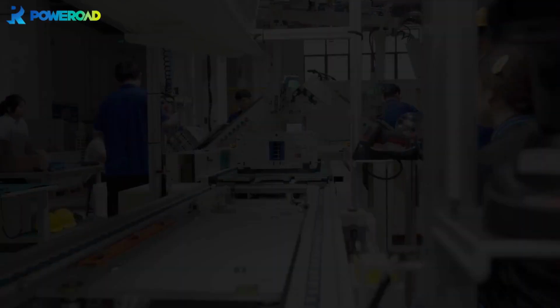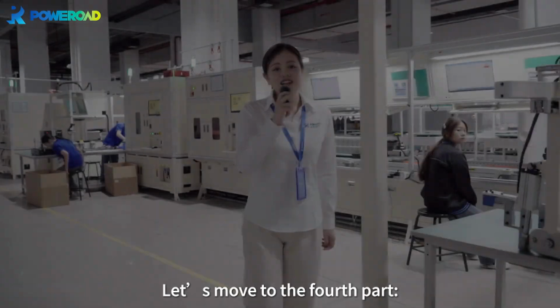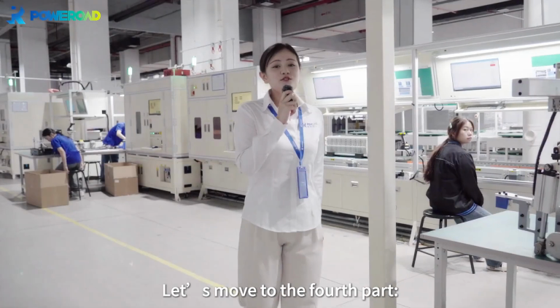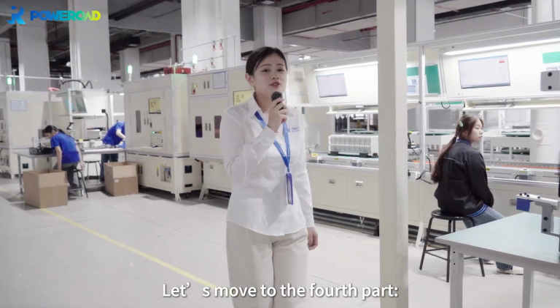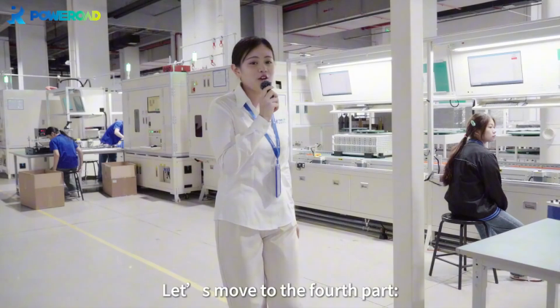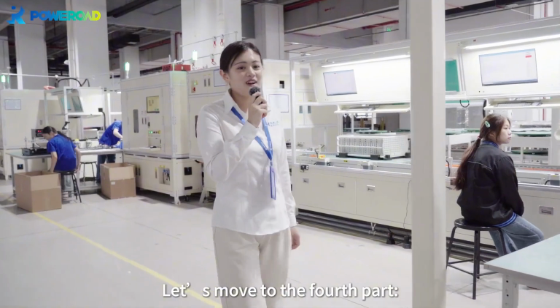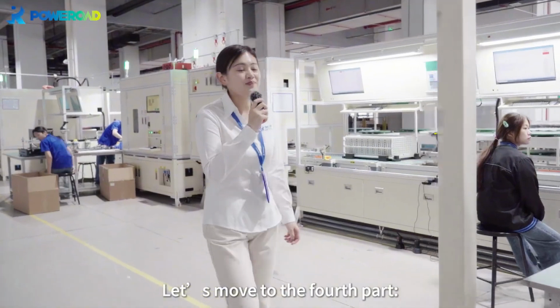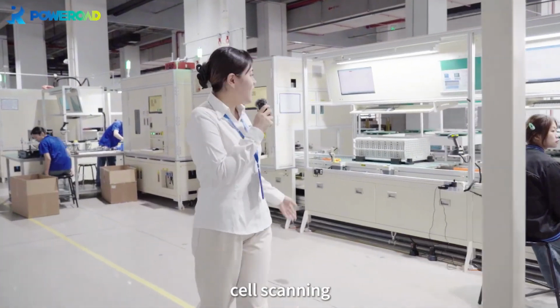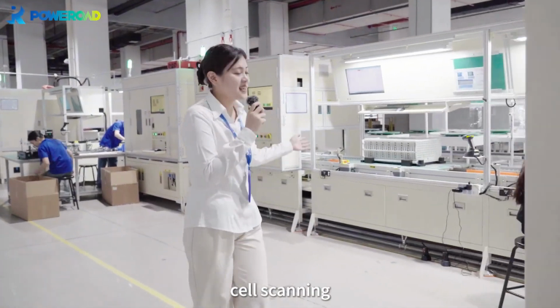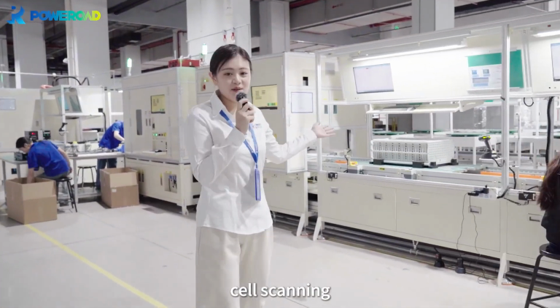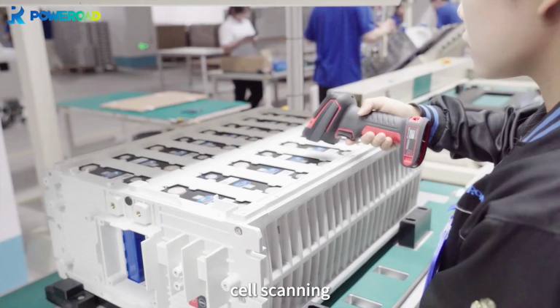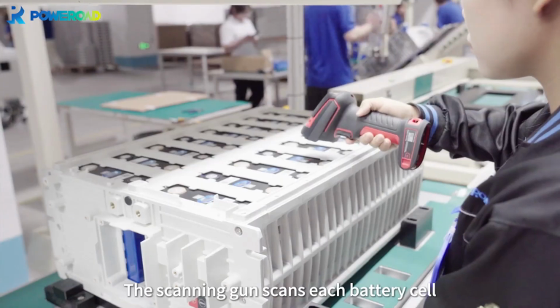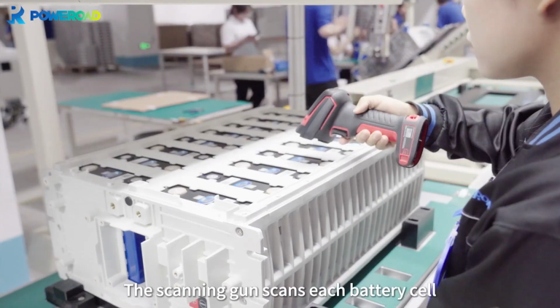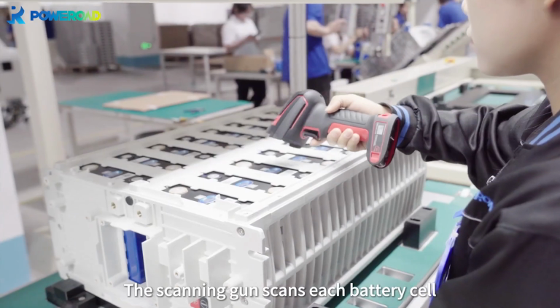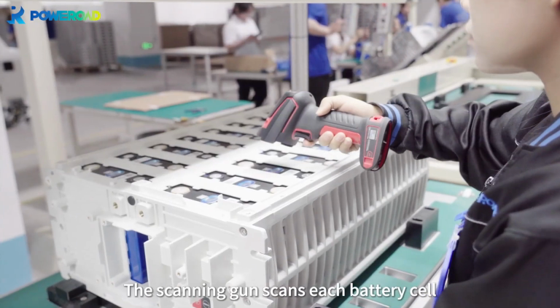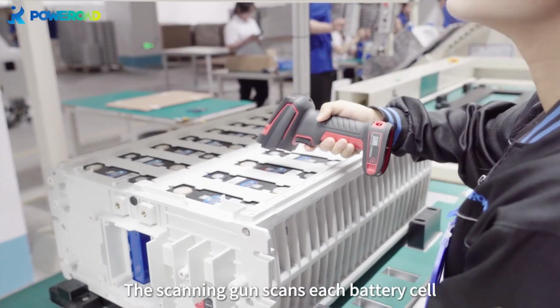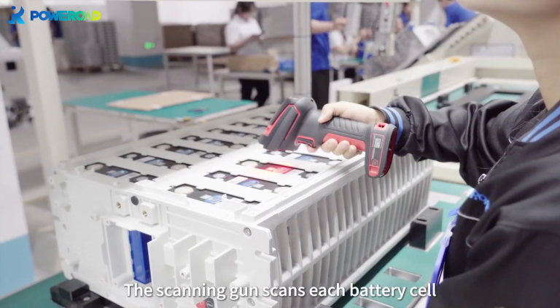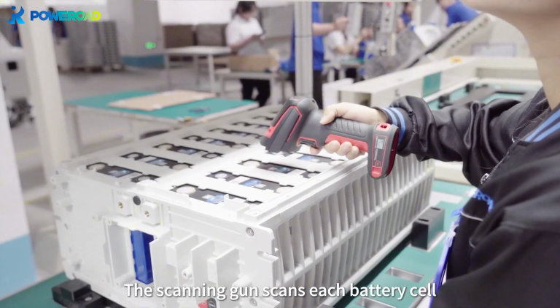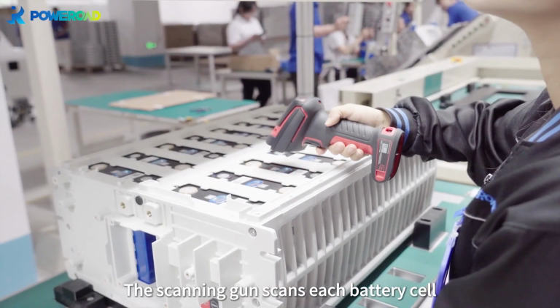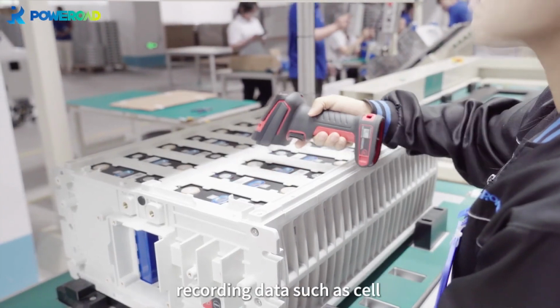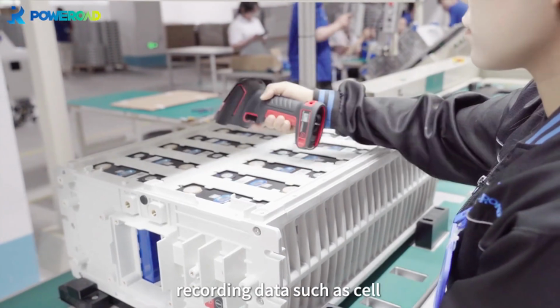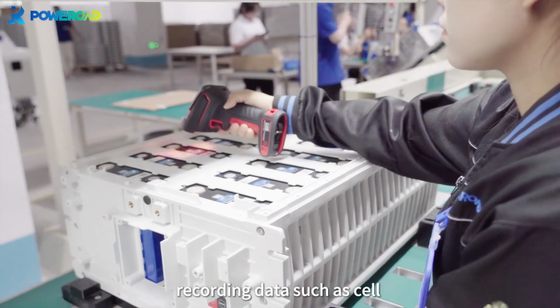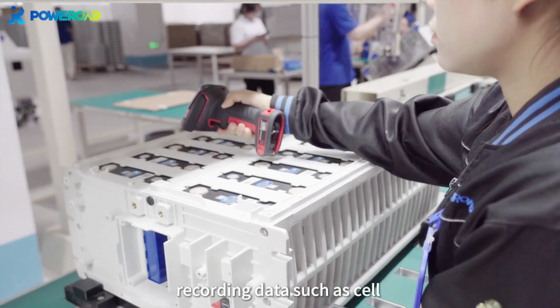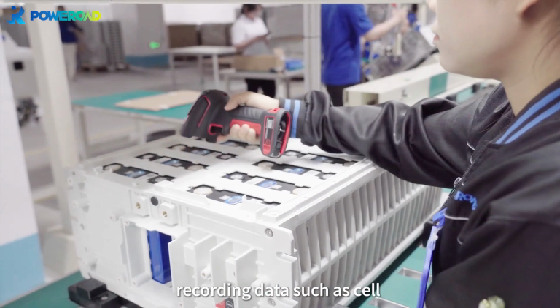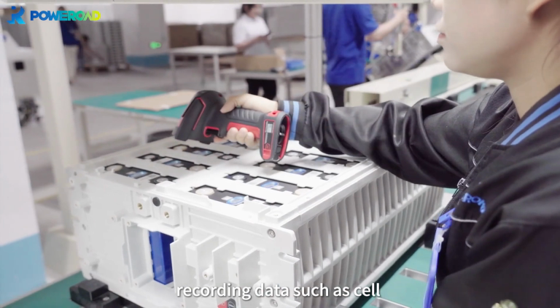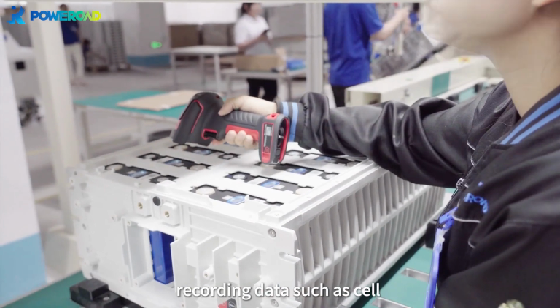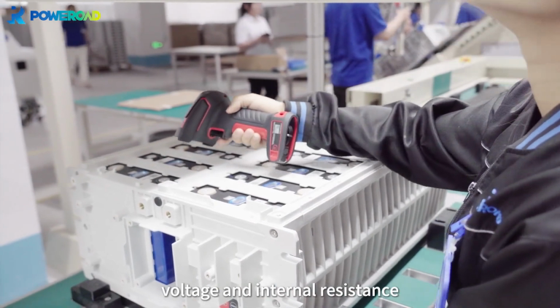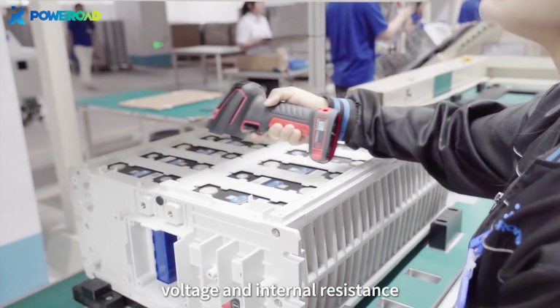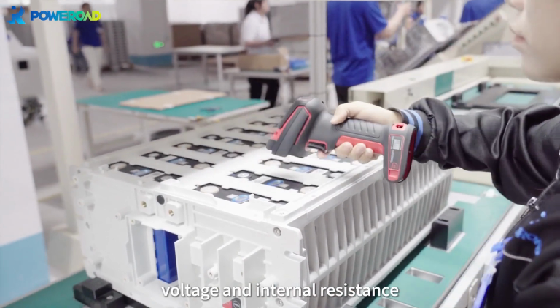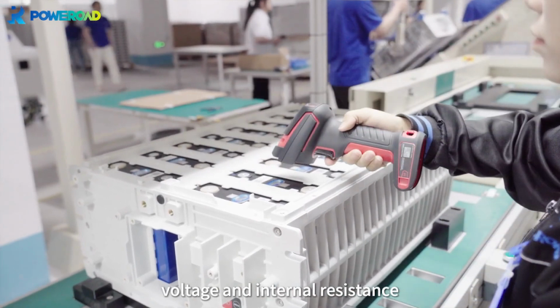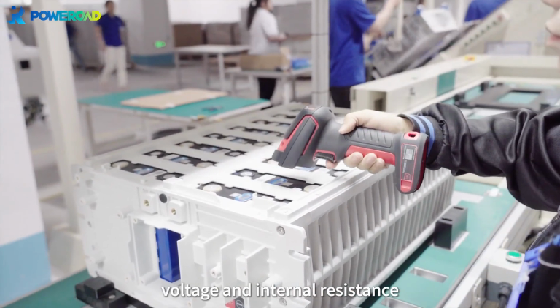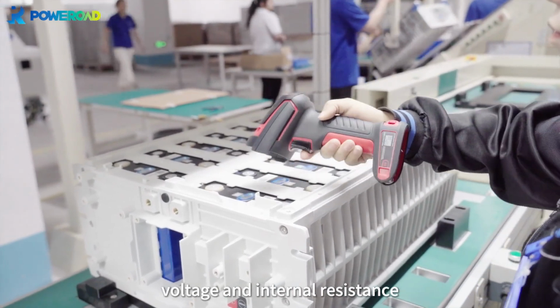Let's move to the fourth part, cell scanning. The scanning gun scans each battery cell, recording data such as cell voltage and internal resistance.